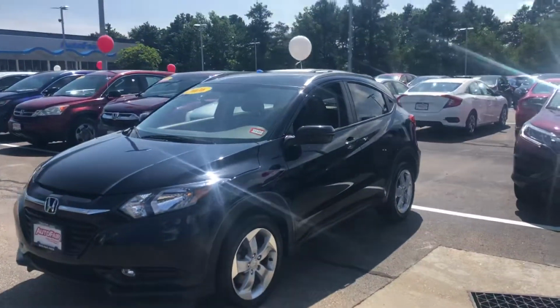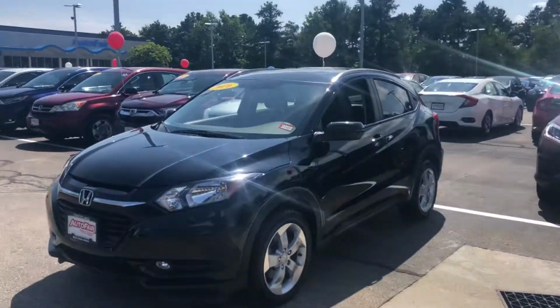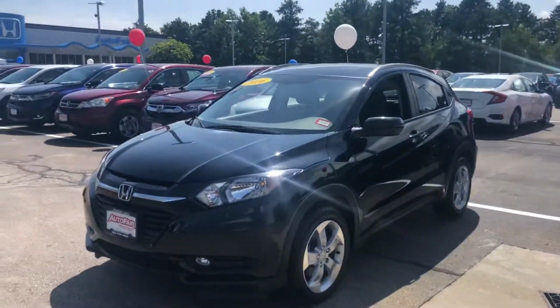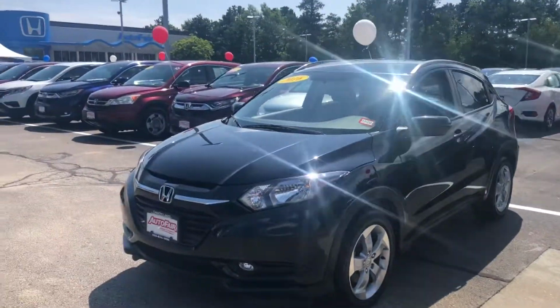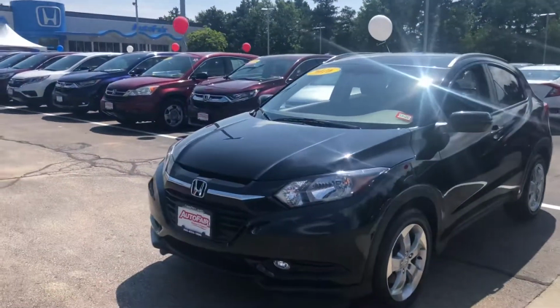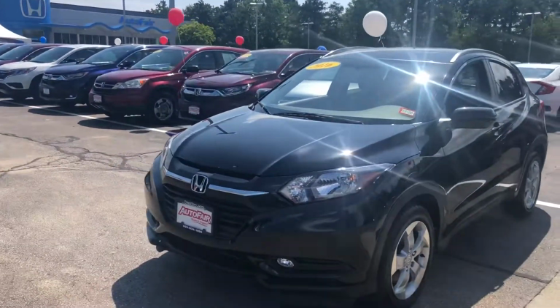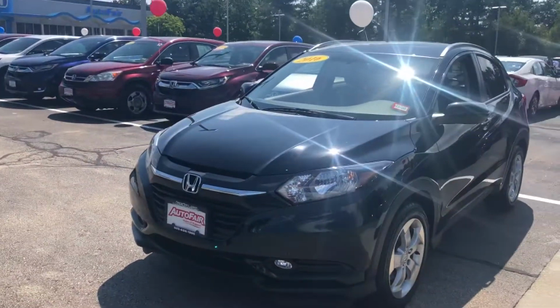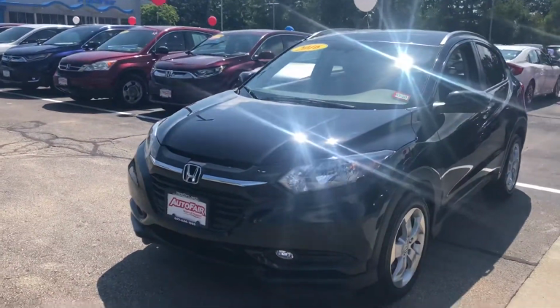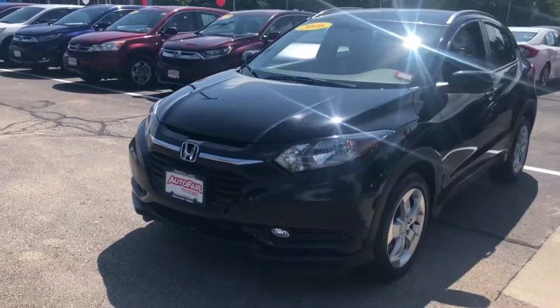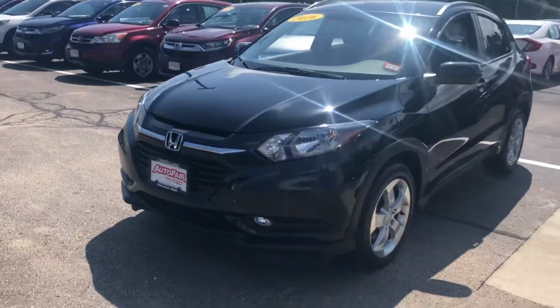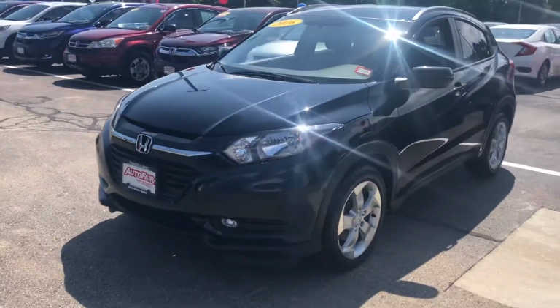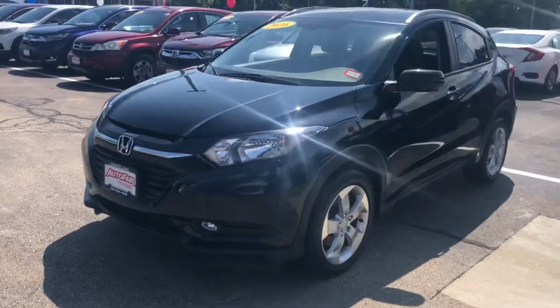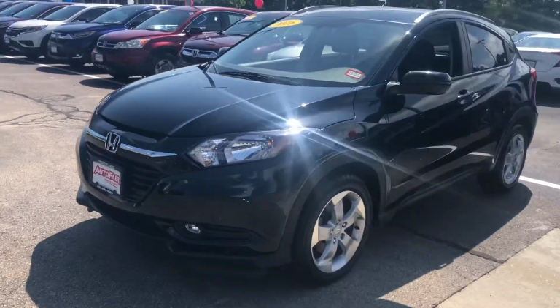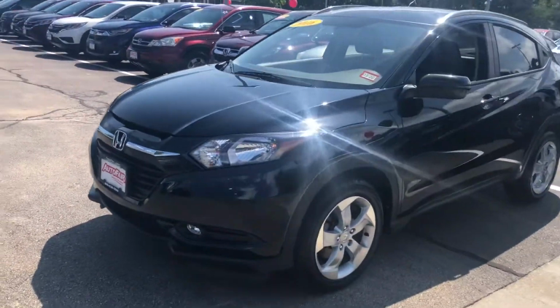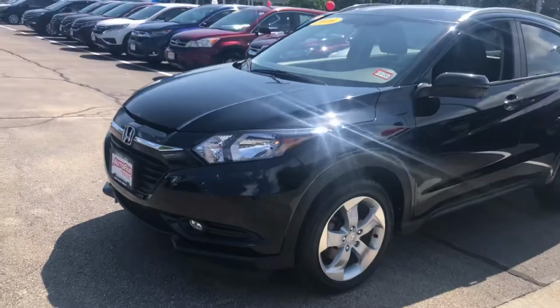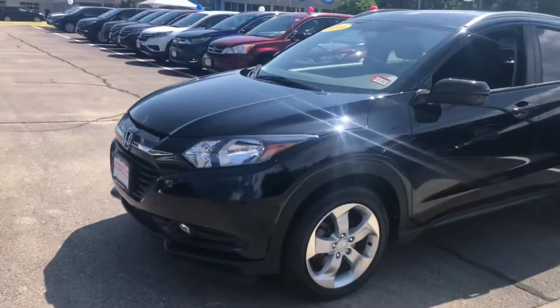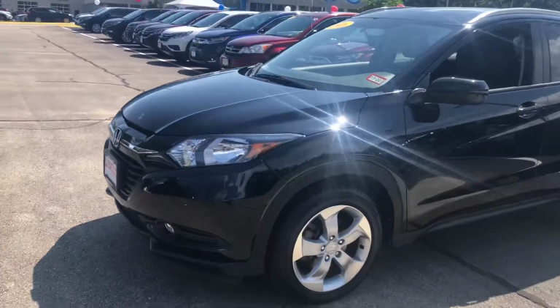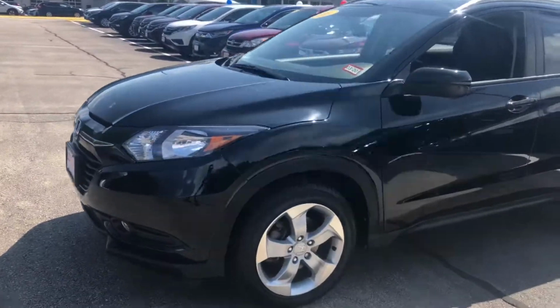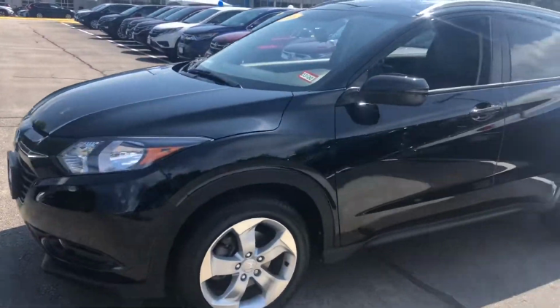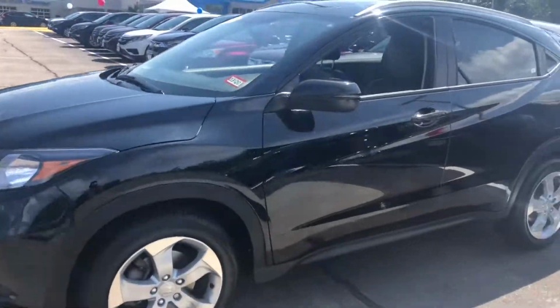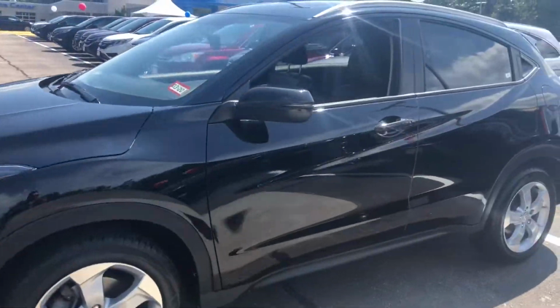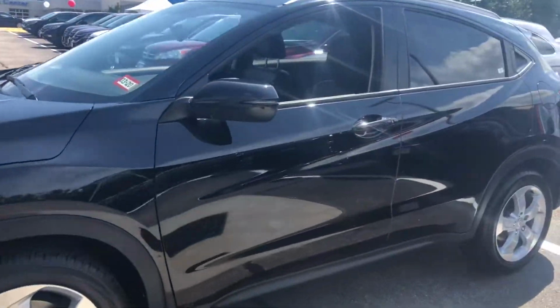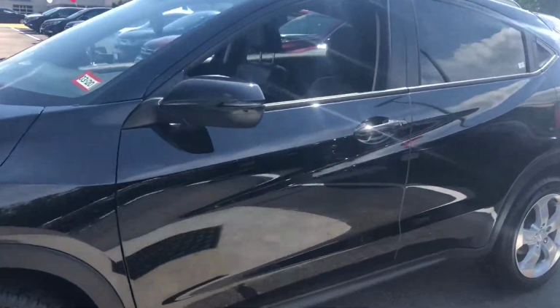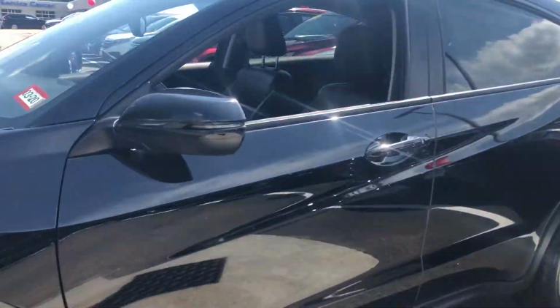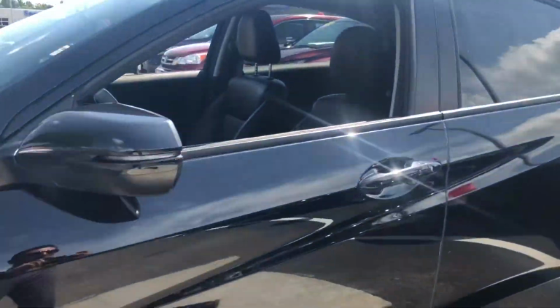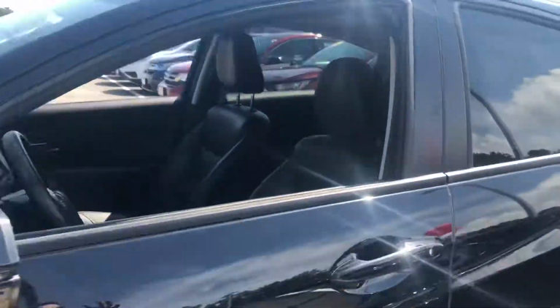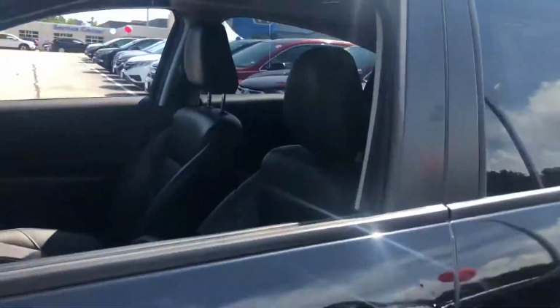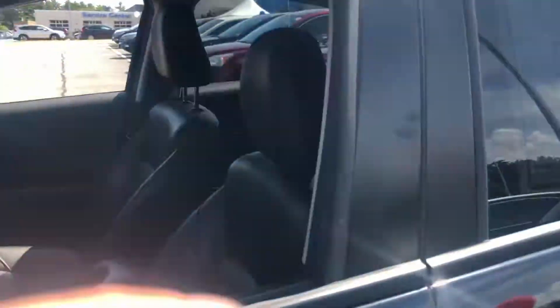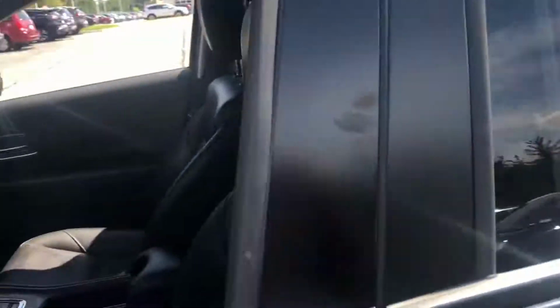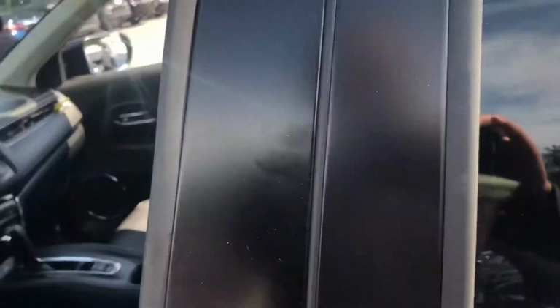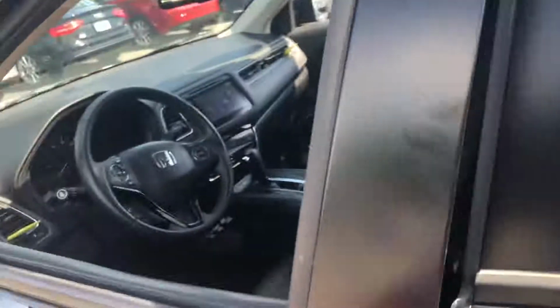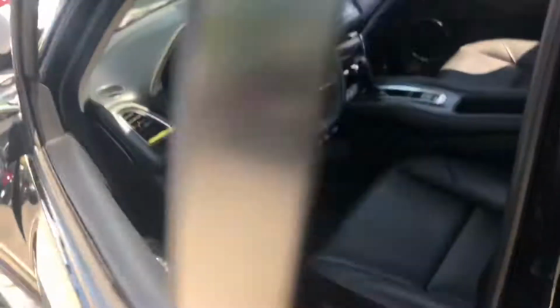Hello Becky, this is Keith from AutoFair Honda. I just wanted to give you a brief walk around the beautiful 2016 HRV EXL that you inquired about.